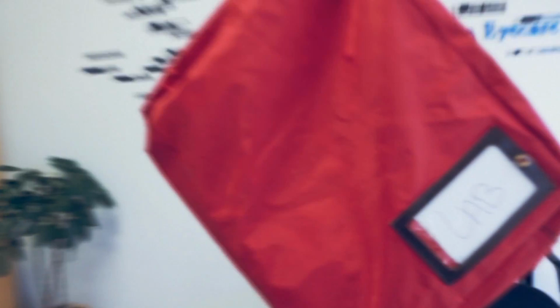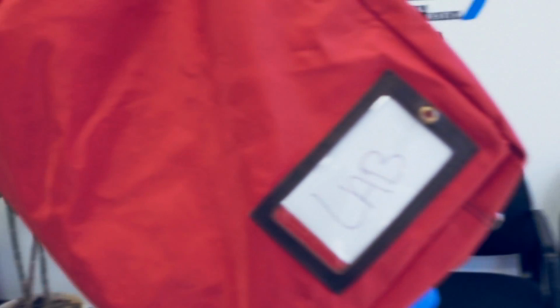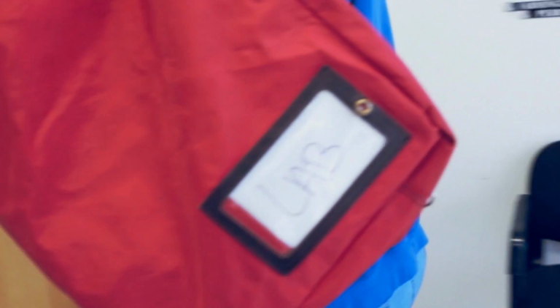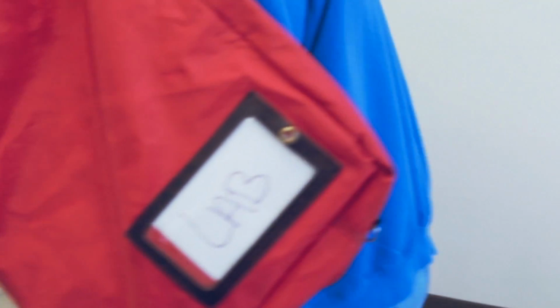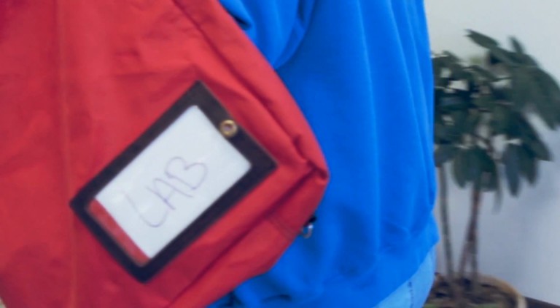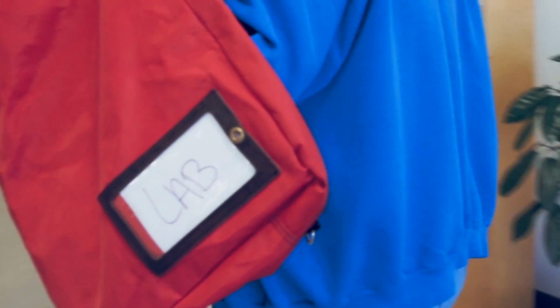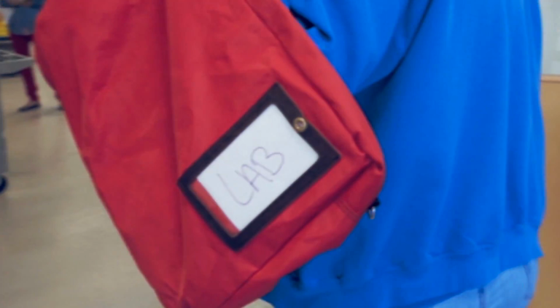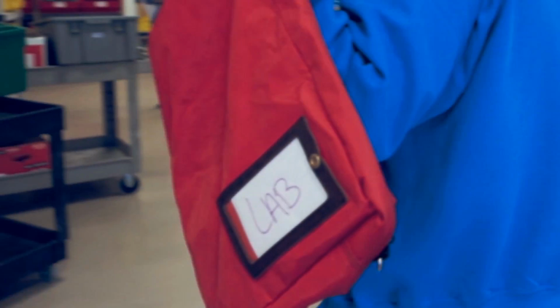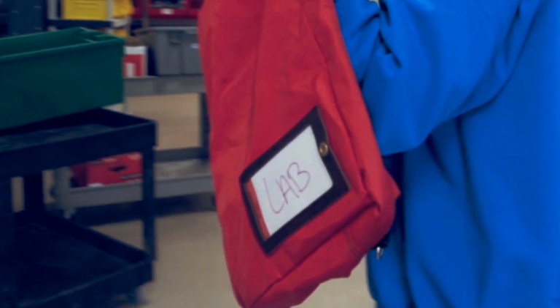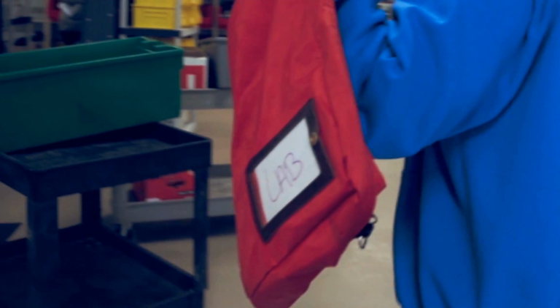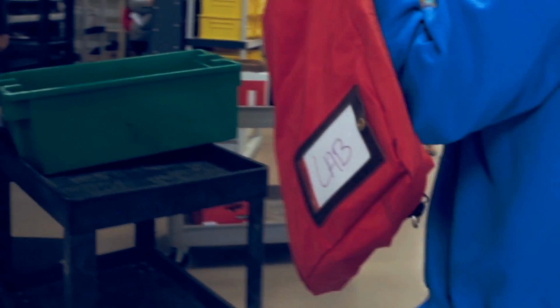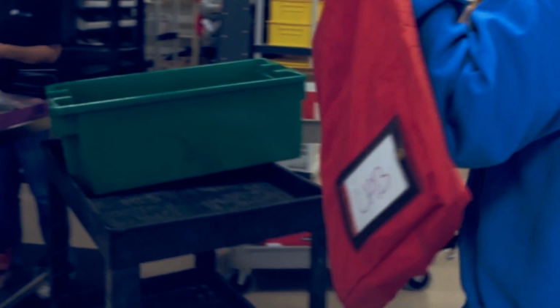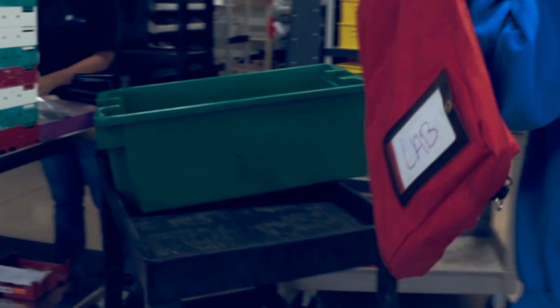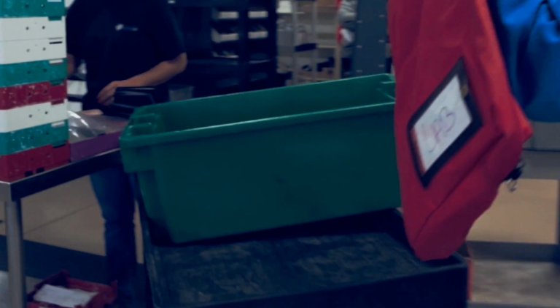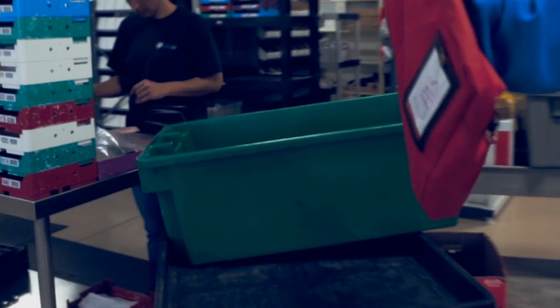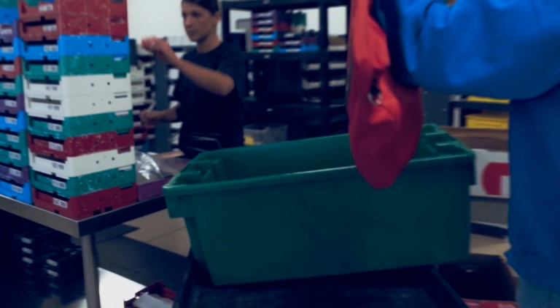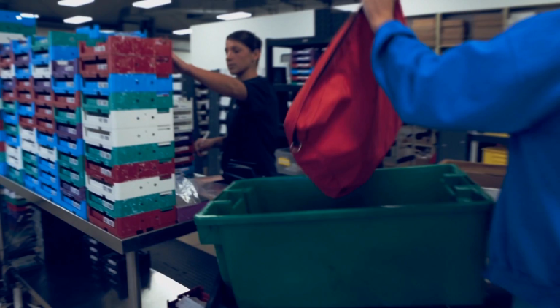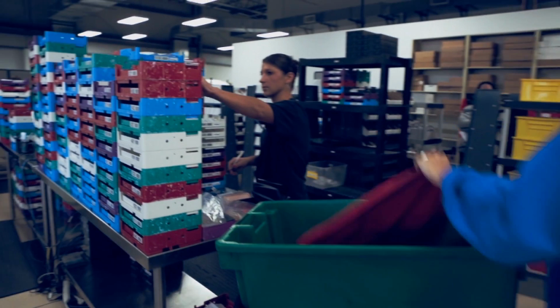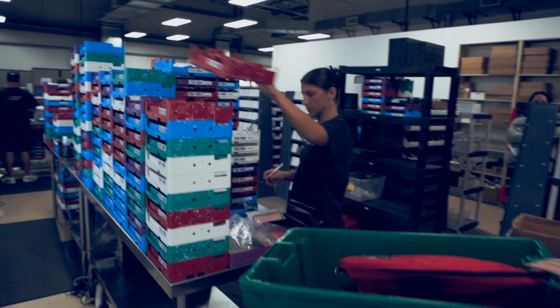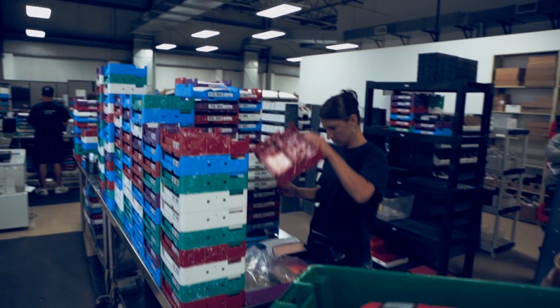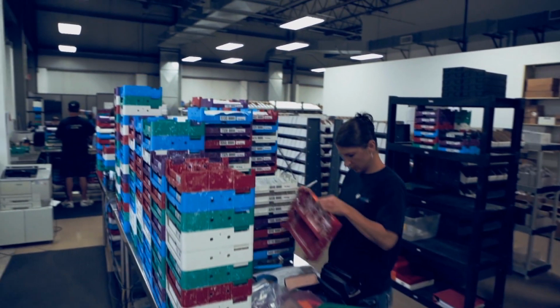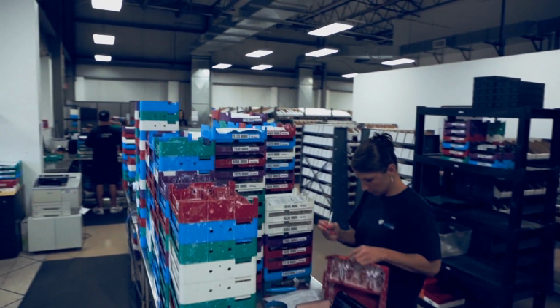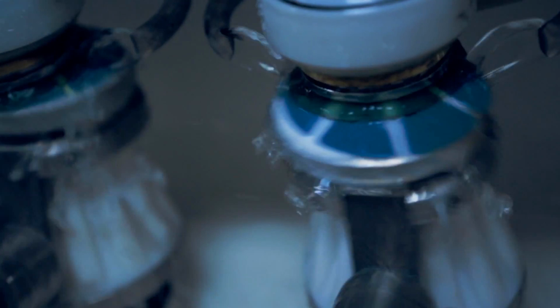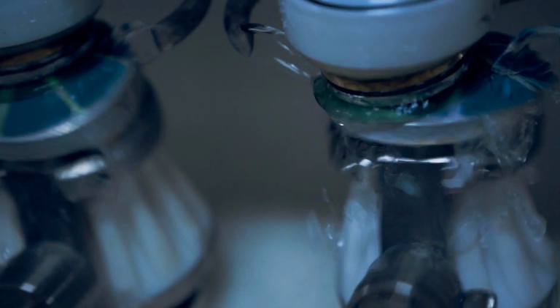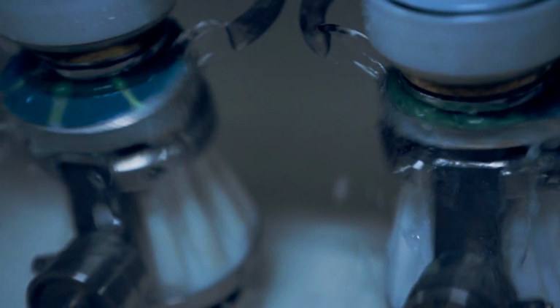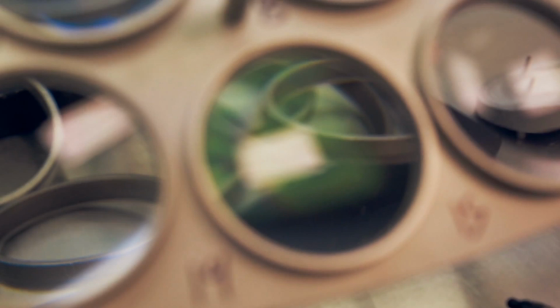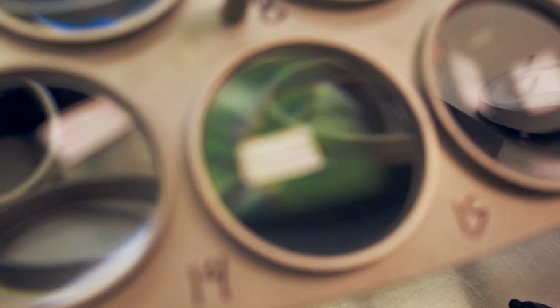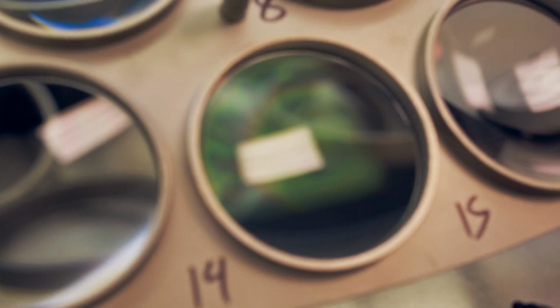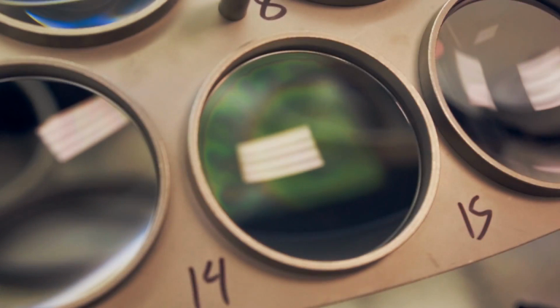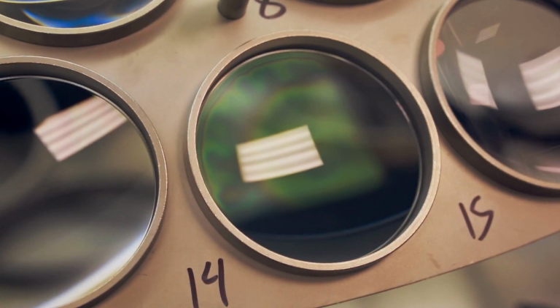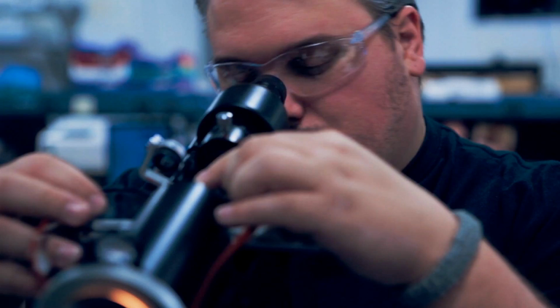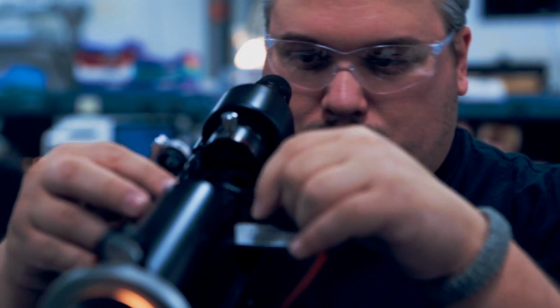Your lenses will pass through four stages of production prior to their final inspection: receiving, surfacing, anti-reflective coating, and finishing.